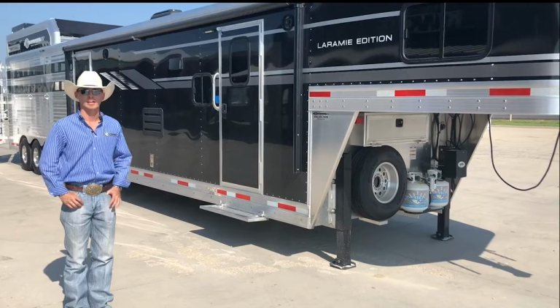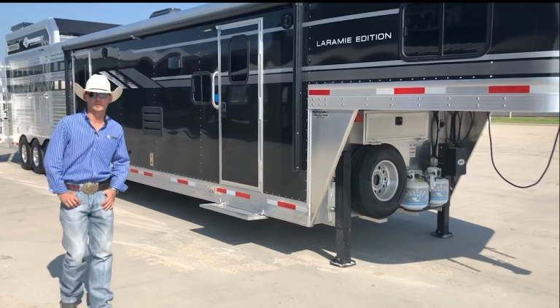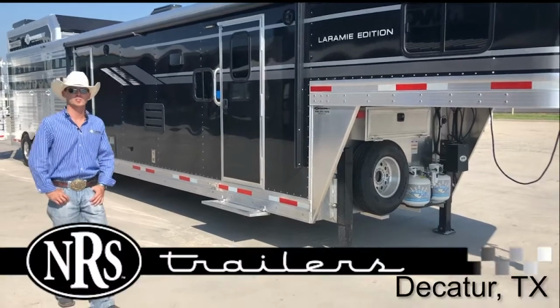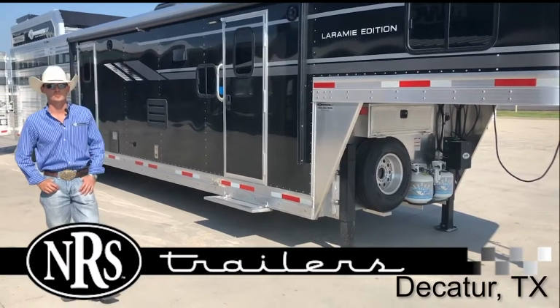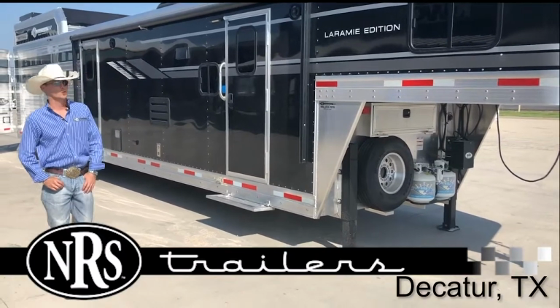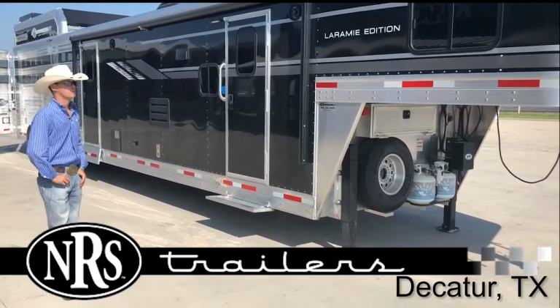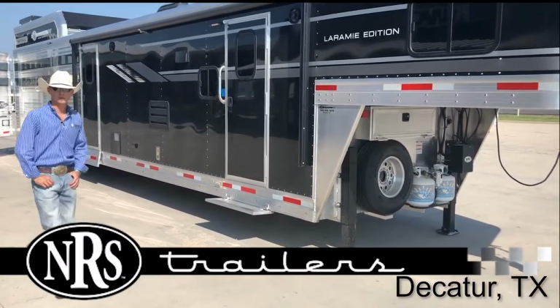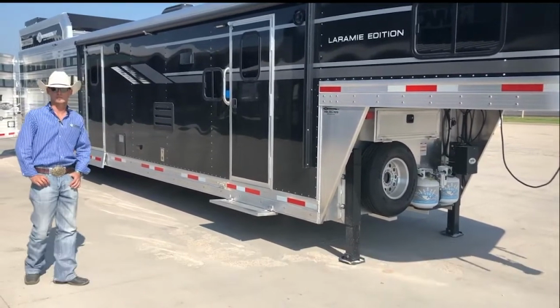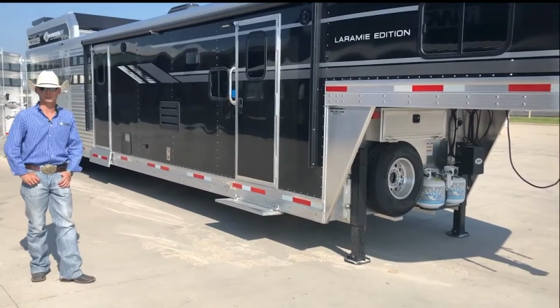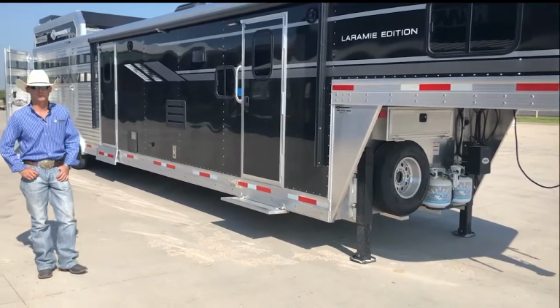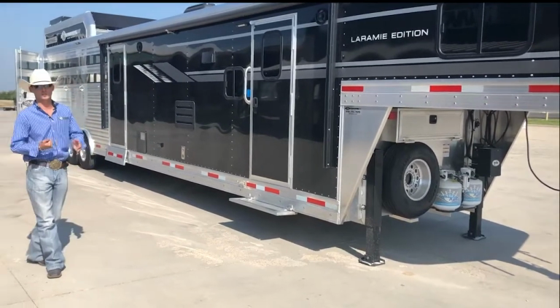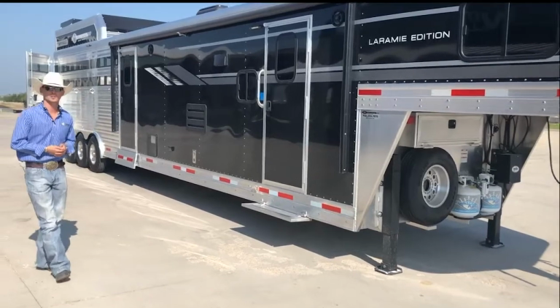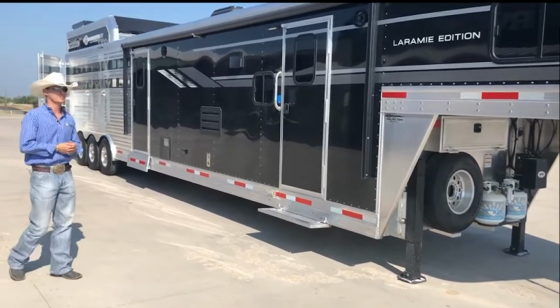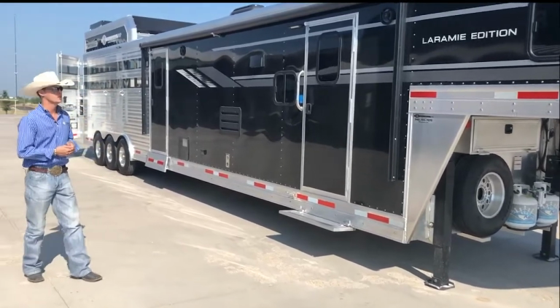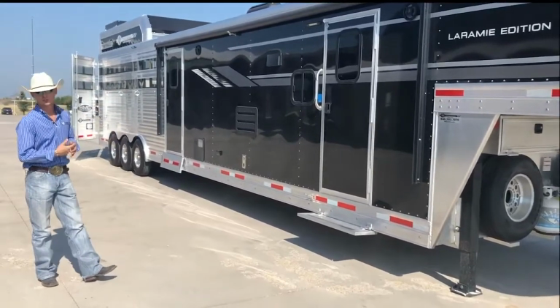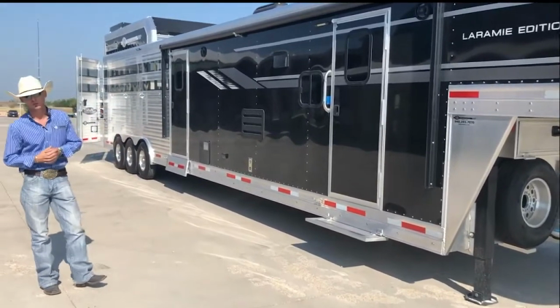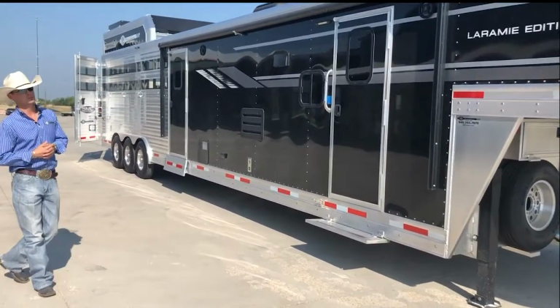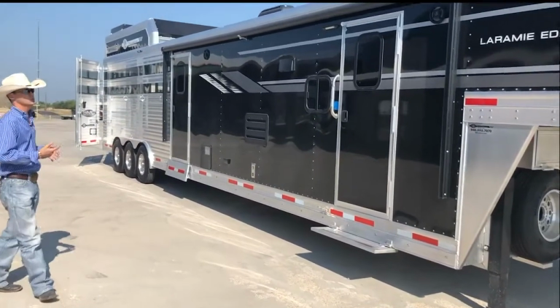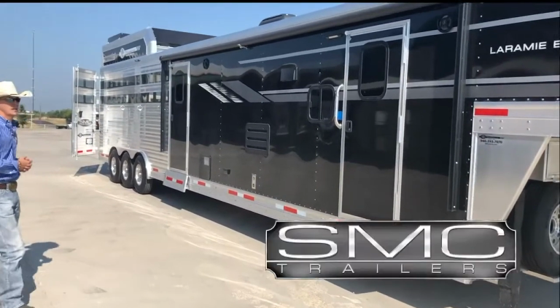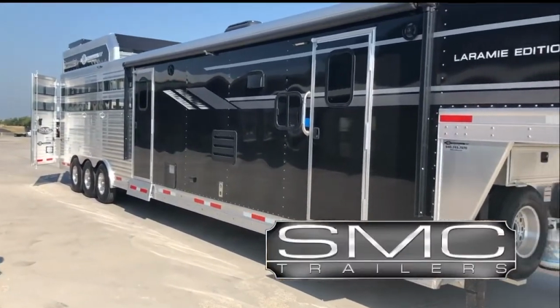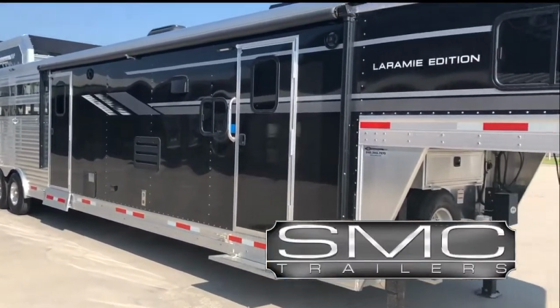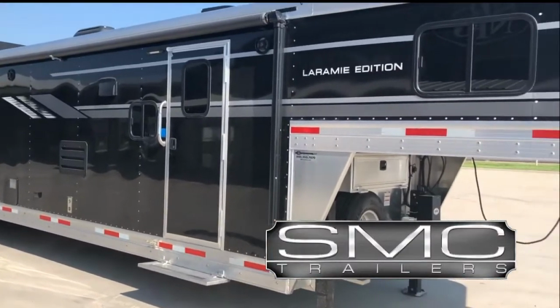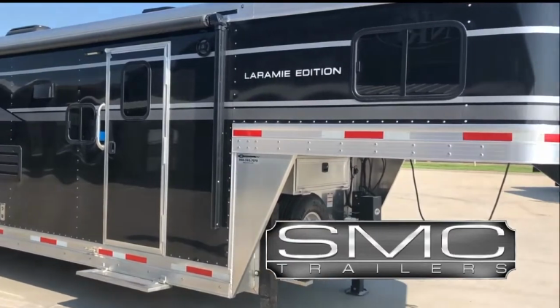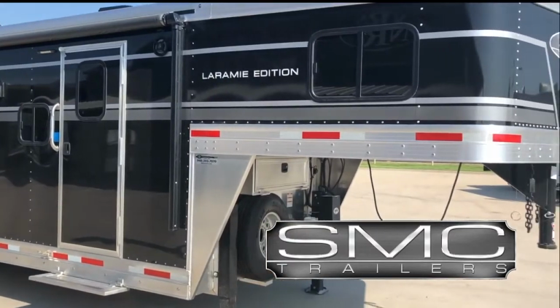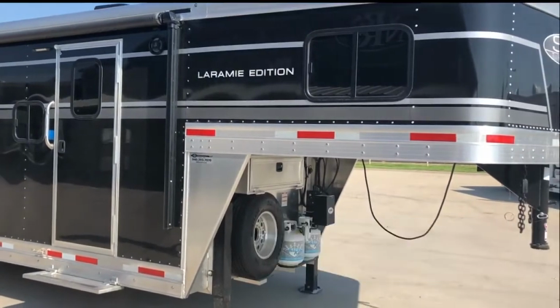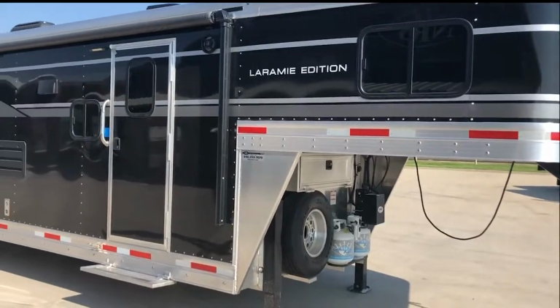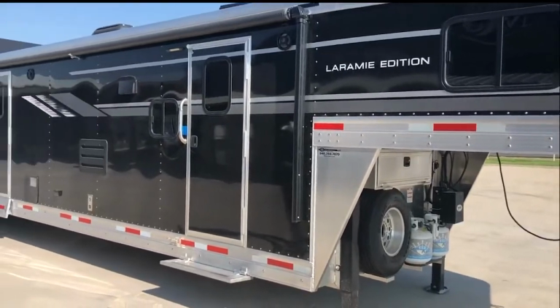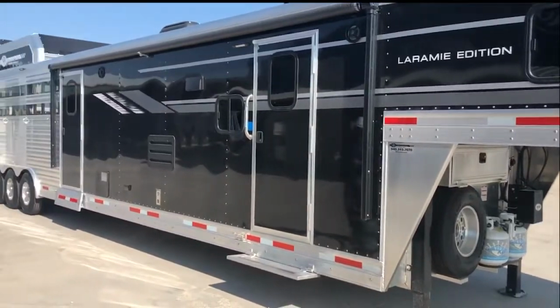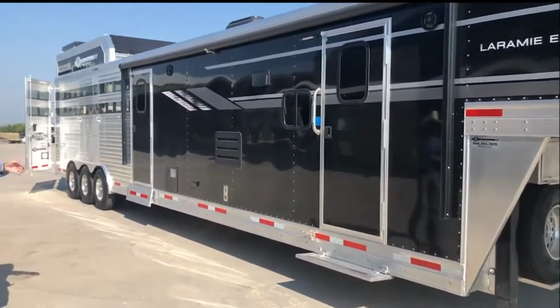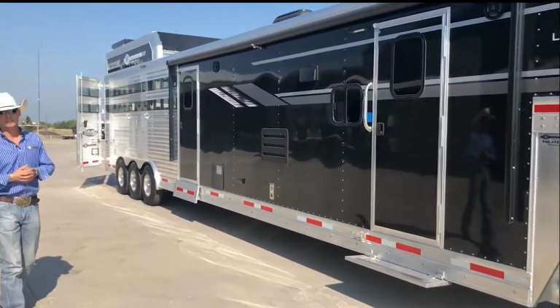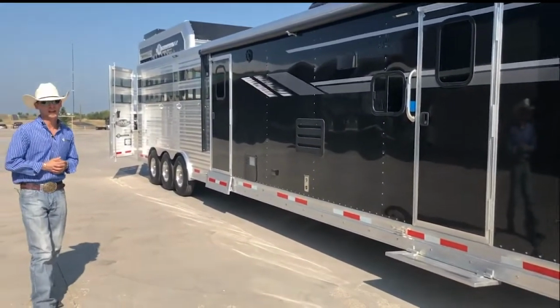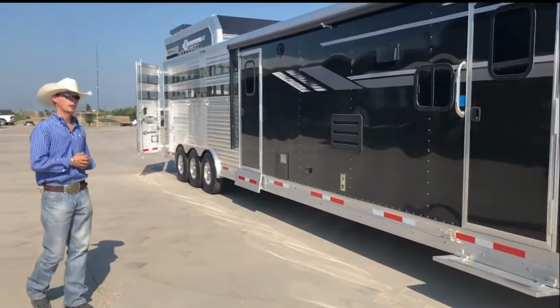Hey guys, Clint here with NRS Trailers. We're going to go over one of our brand new units that just hit the lot. Our 2020s are coming in fast, and this here is going to be one of them. It's a 2020 SMC with a 13-foot living quarters, a mid-tack, and a 16-foot livestock area.